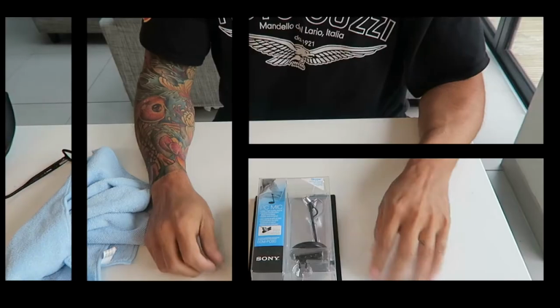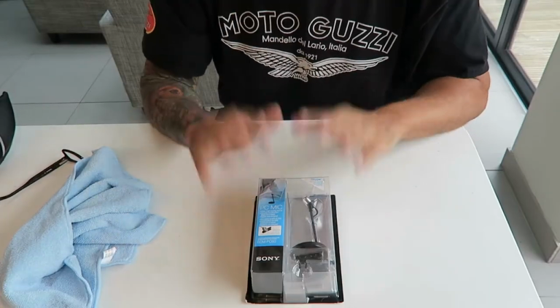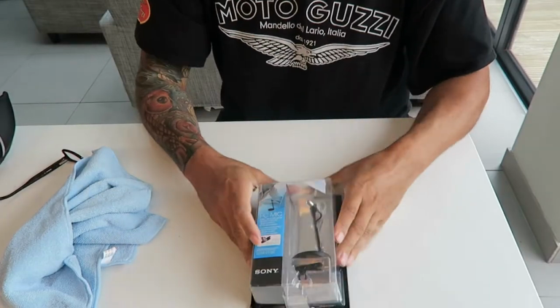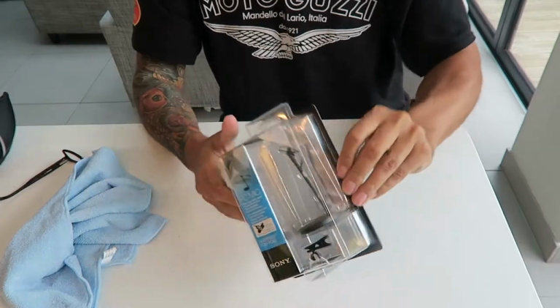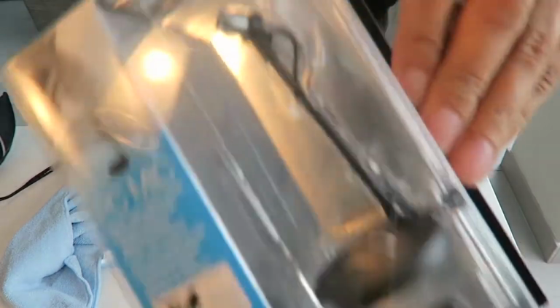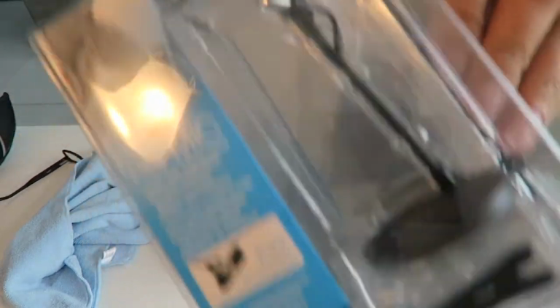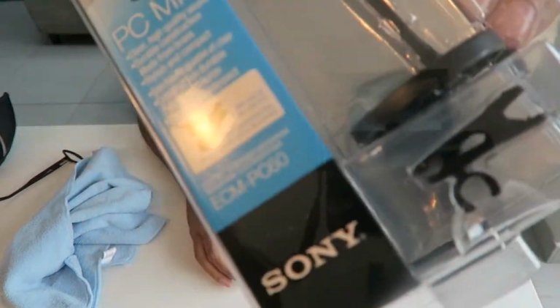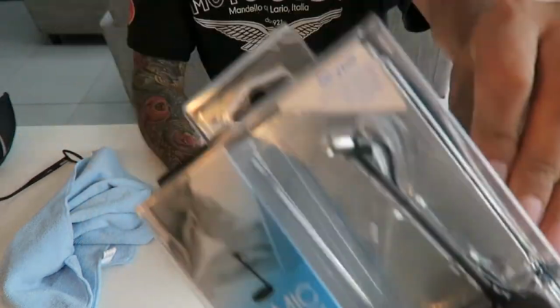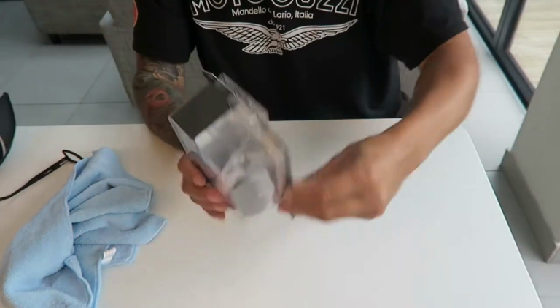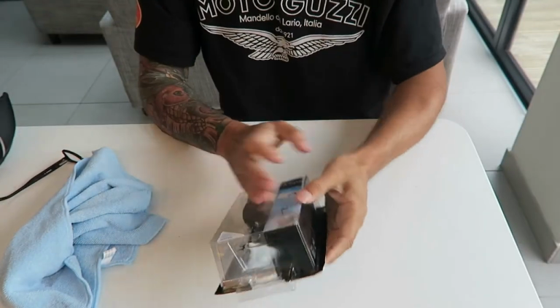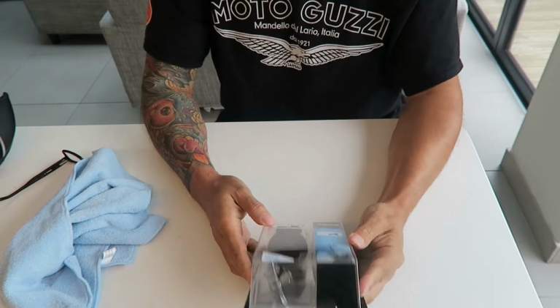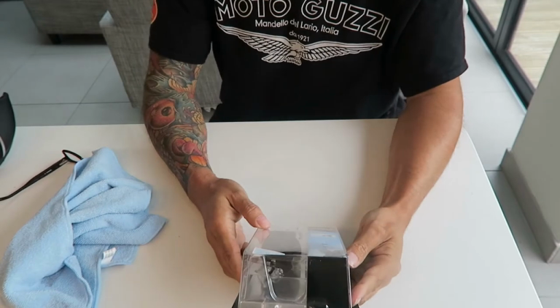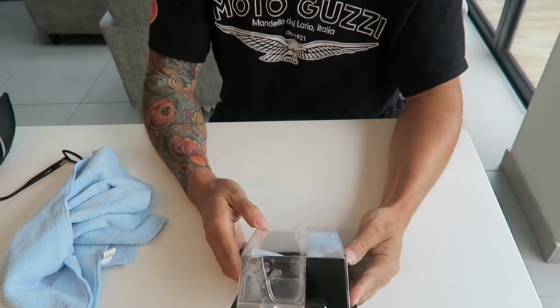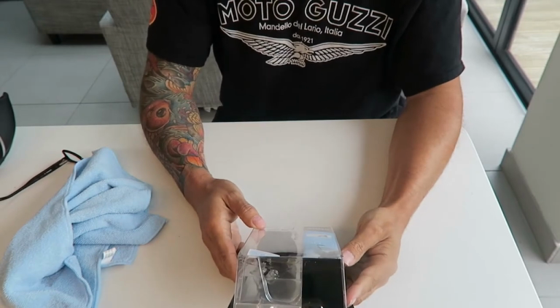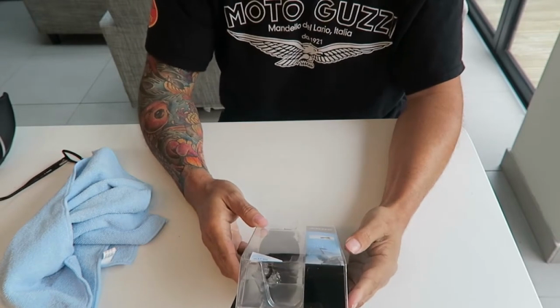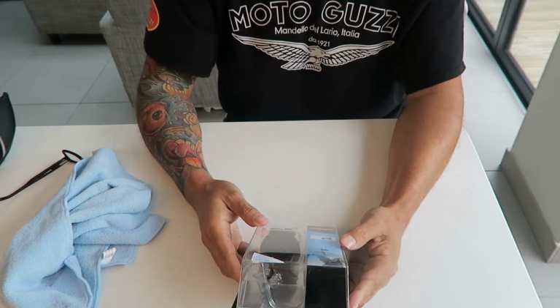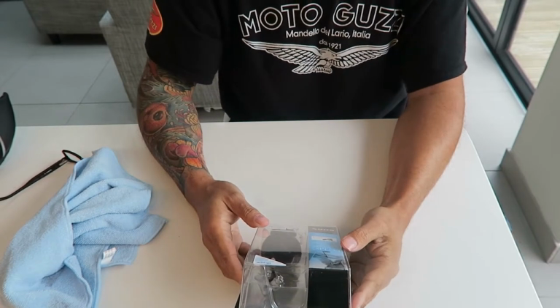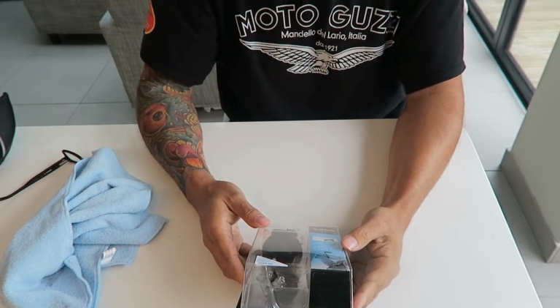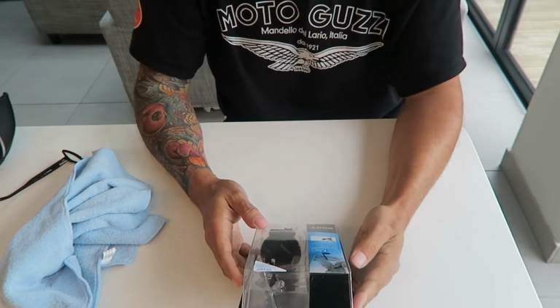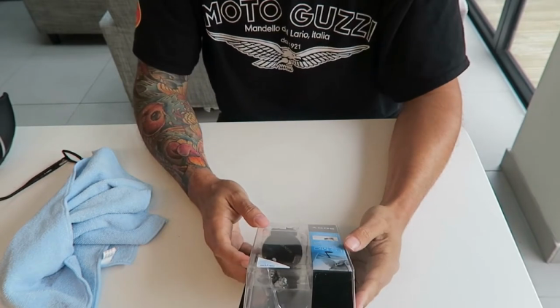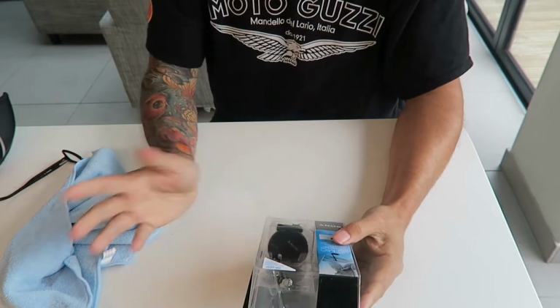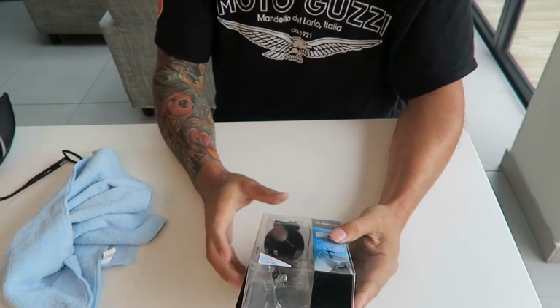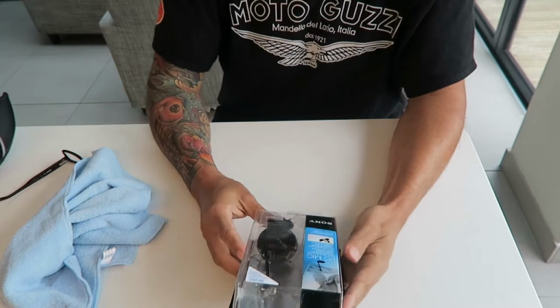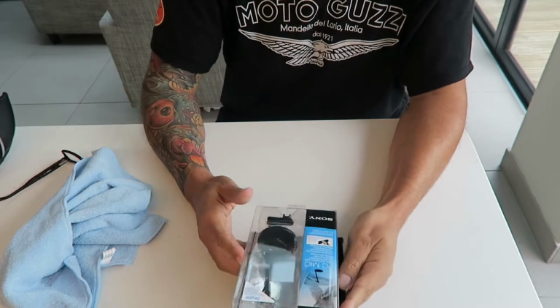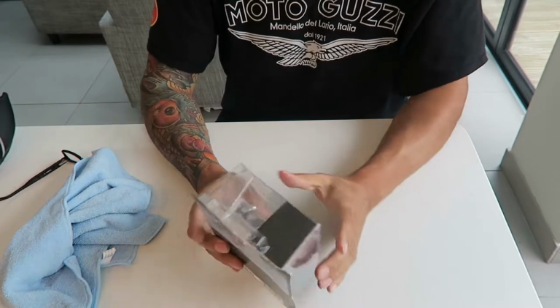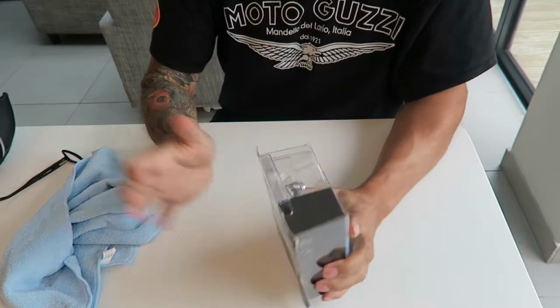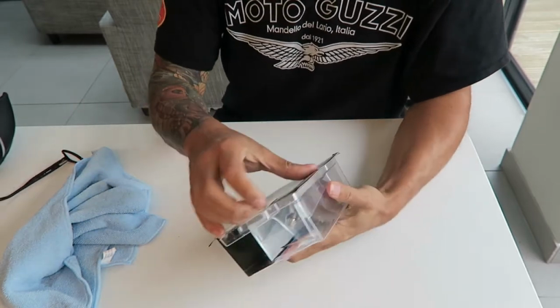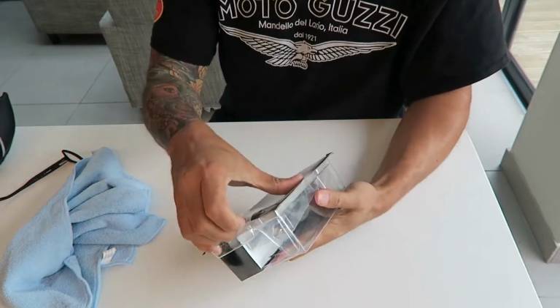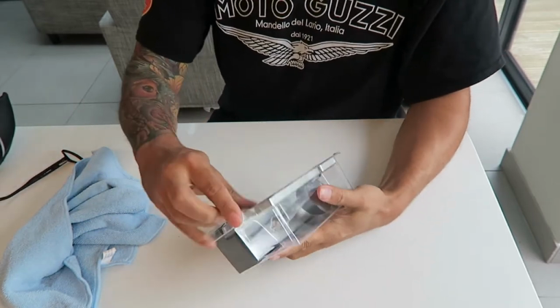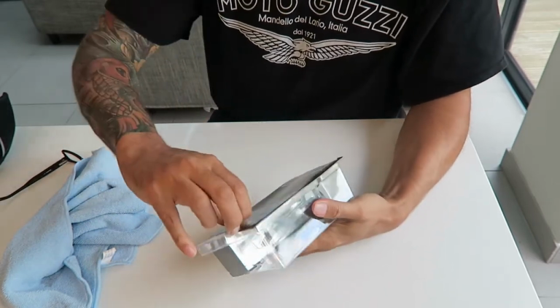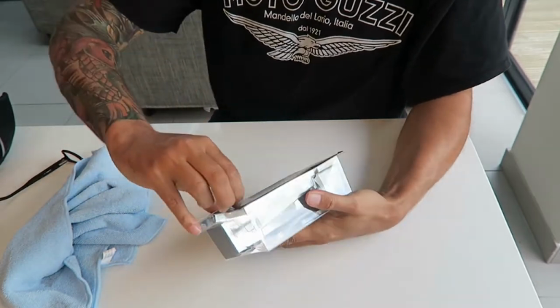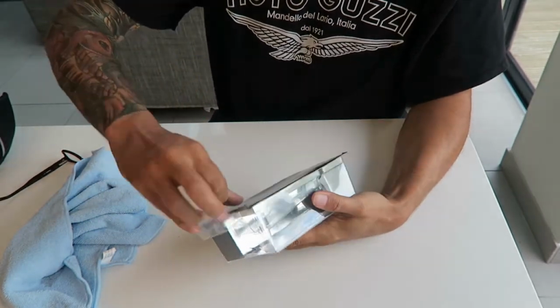Right, so here we have the new microphone. There you go. The model is an ECM-PC60. Don't know what that means, but it sounds technical. Right, so let's open it and see what we've got in the box.